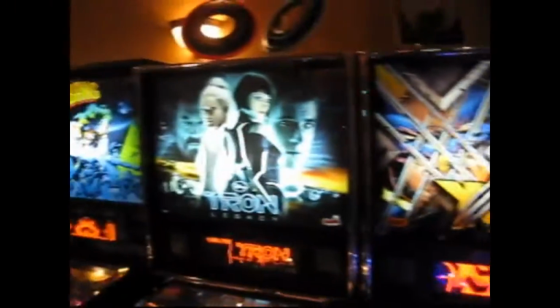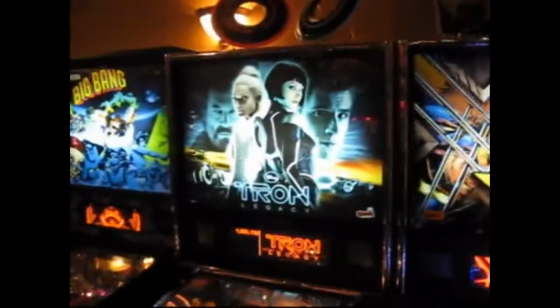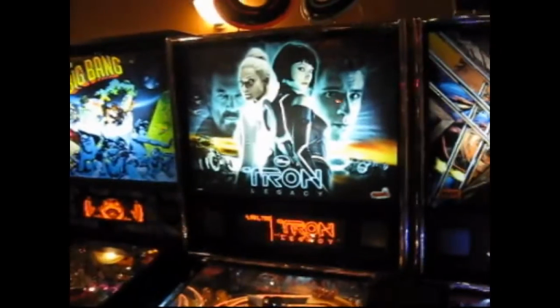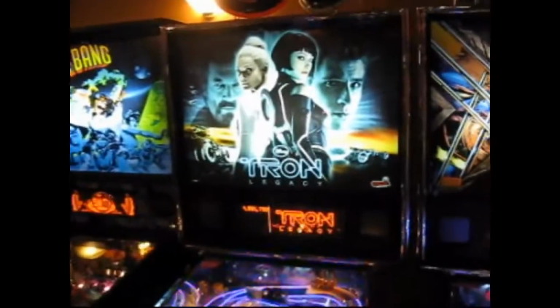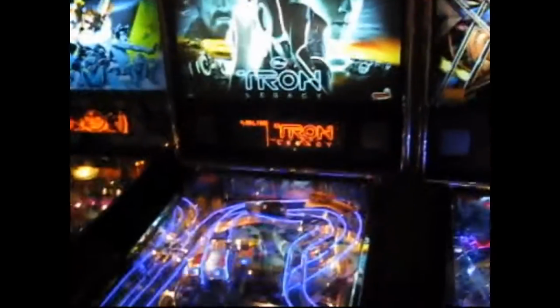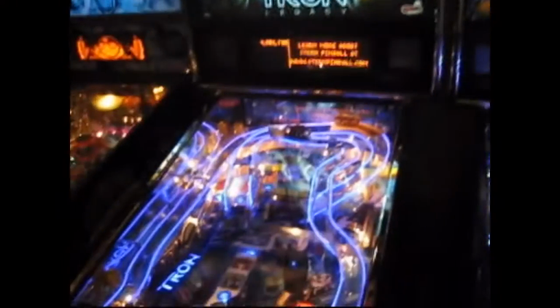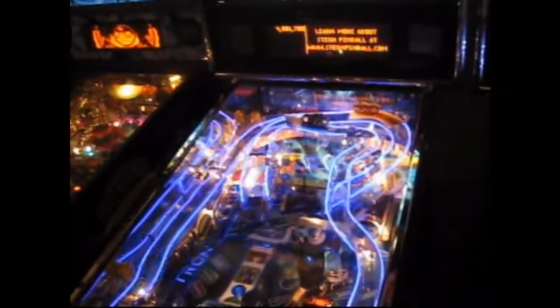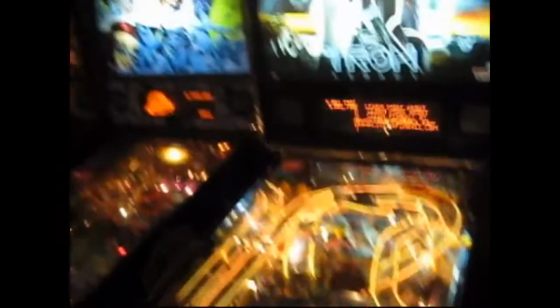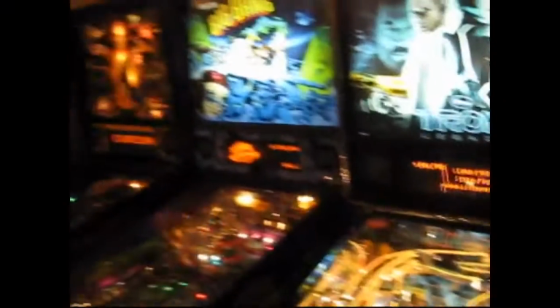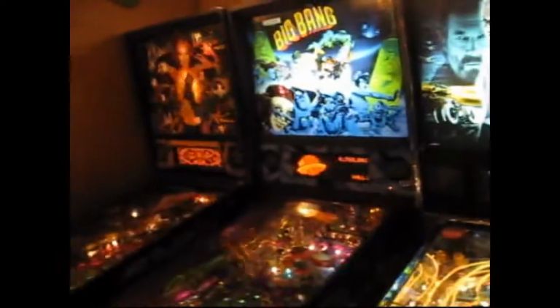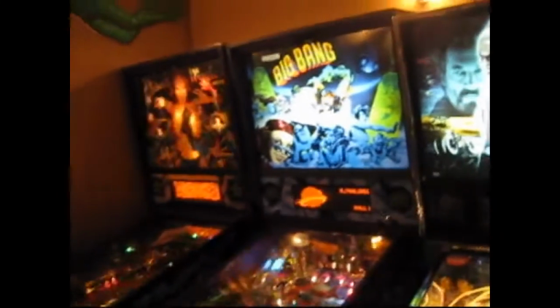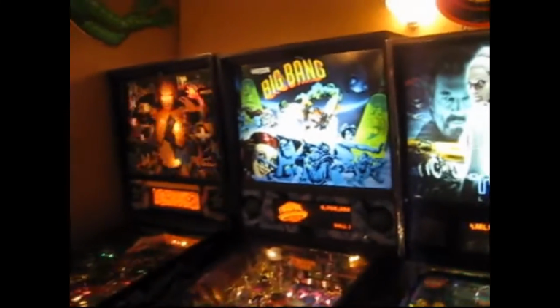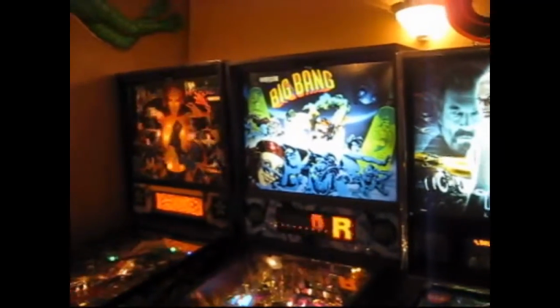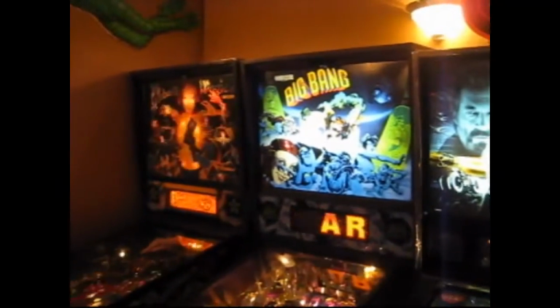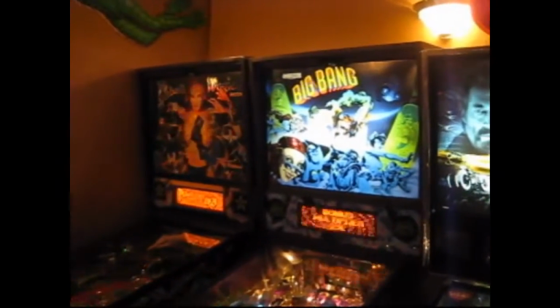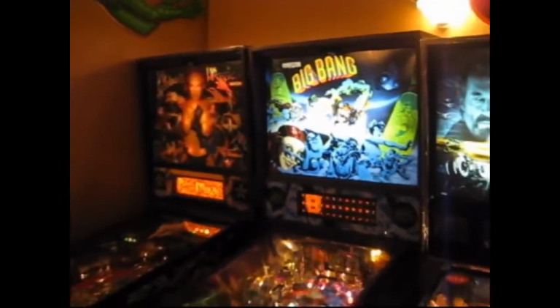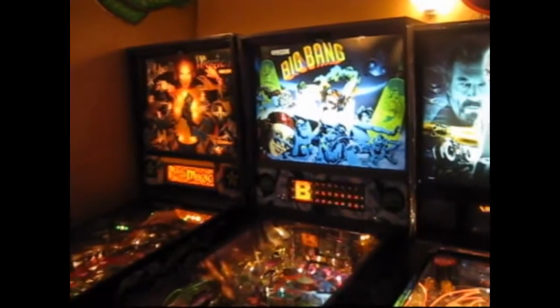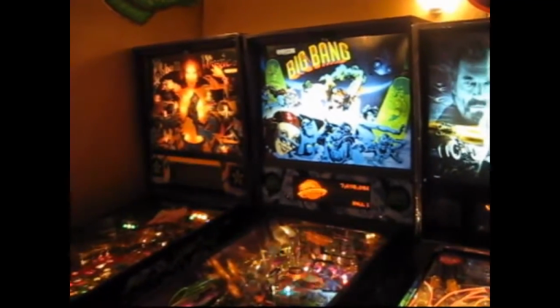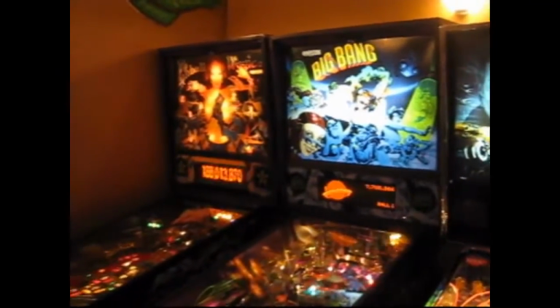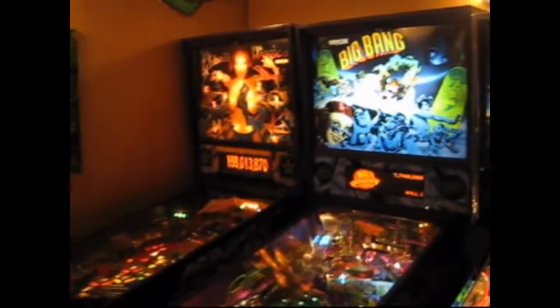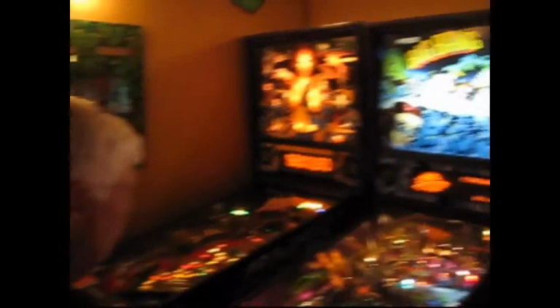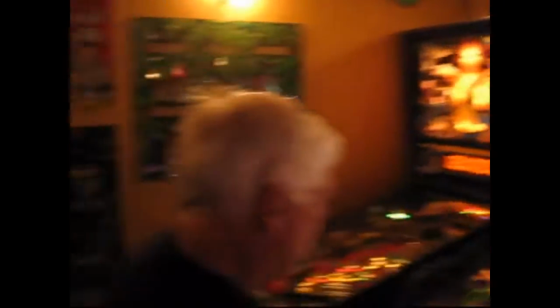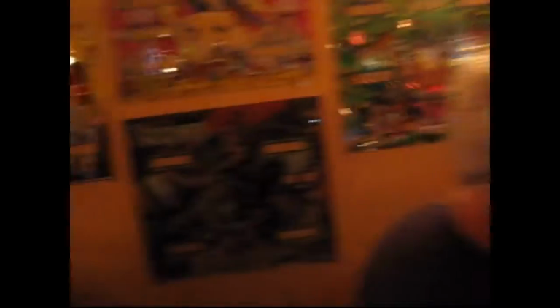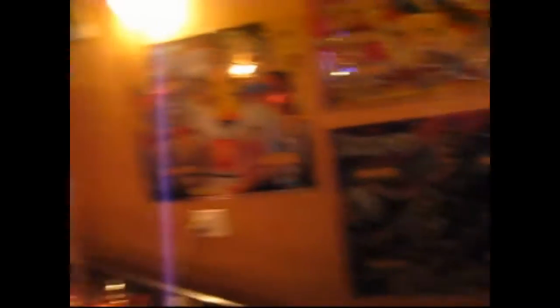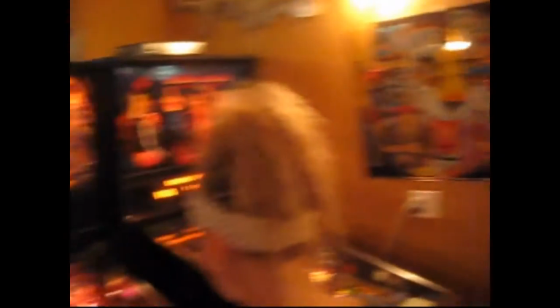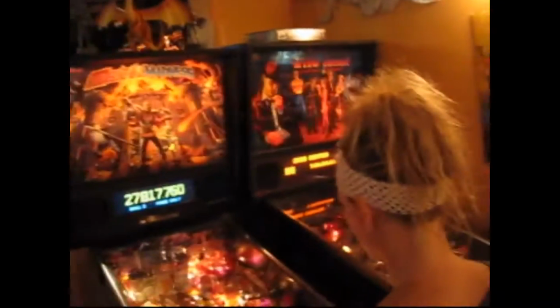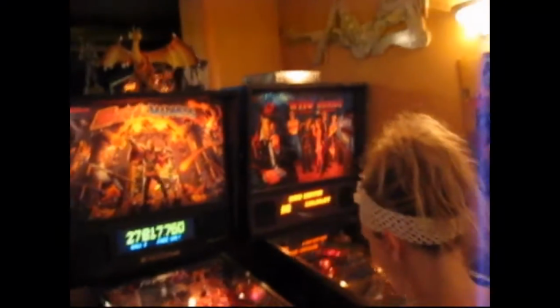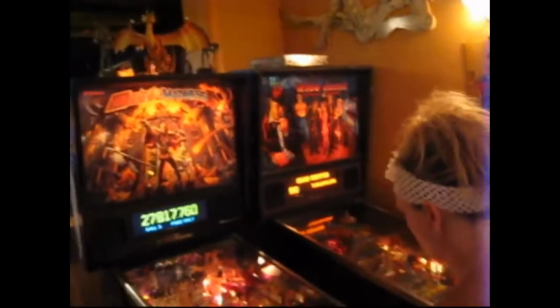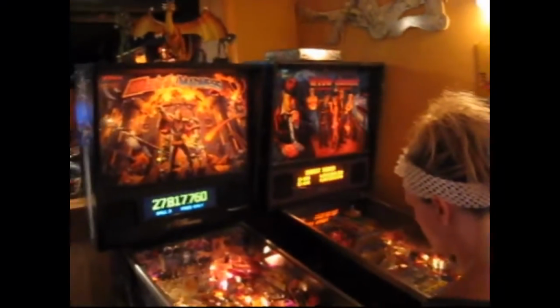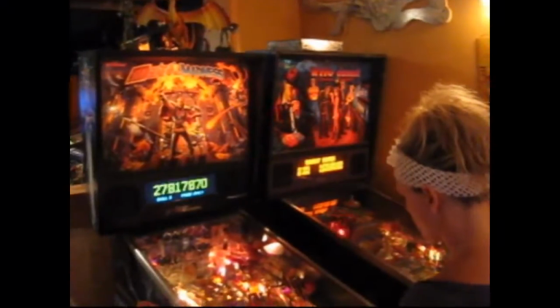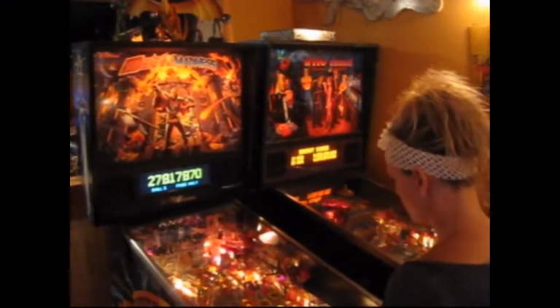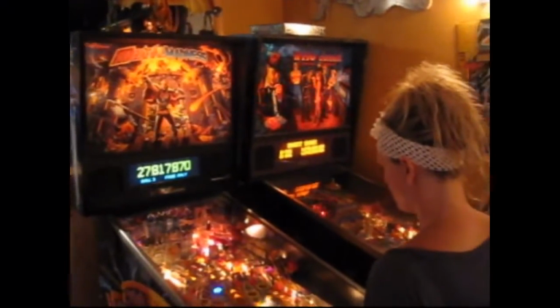Tron LE Edition with the cool backglass, and to finish out the tour we've got Big Bang Bar and Pebble Magic — two great Capcom games — and finally Medieval Madness with the Color DMD. Great games all around!